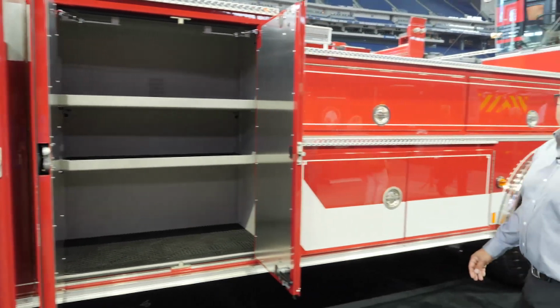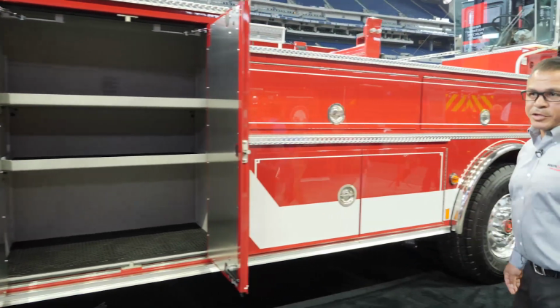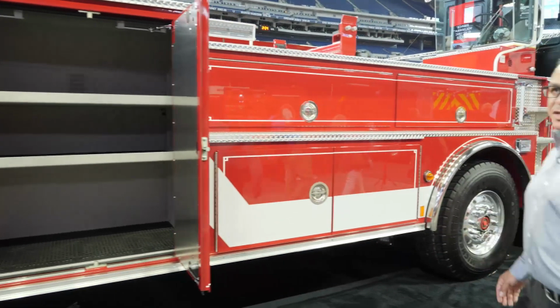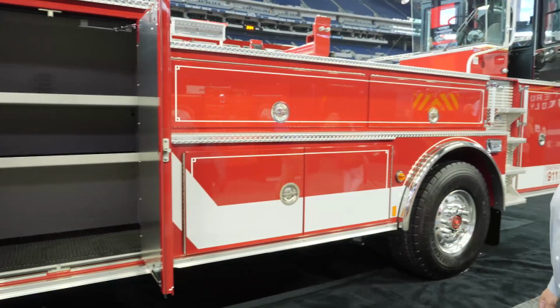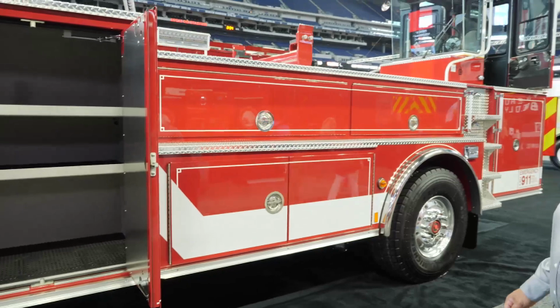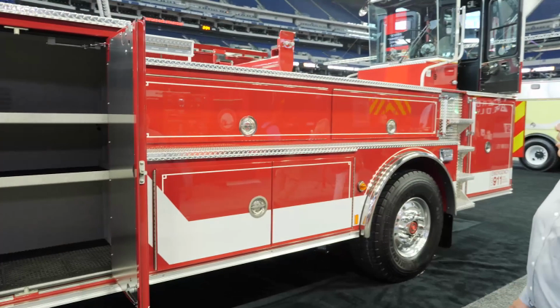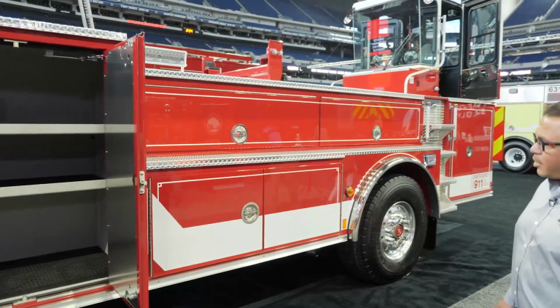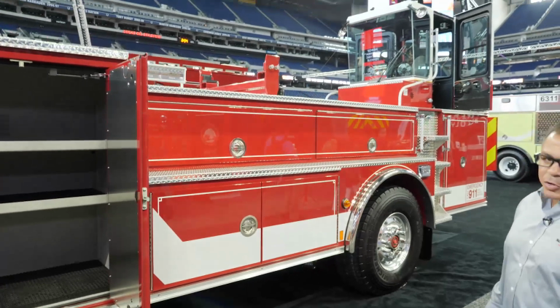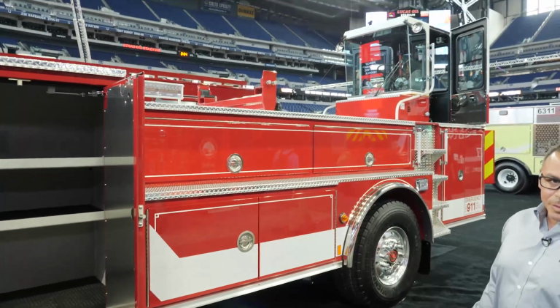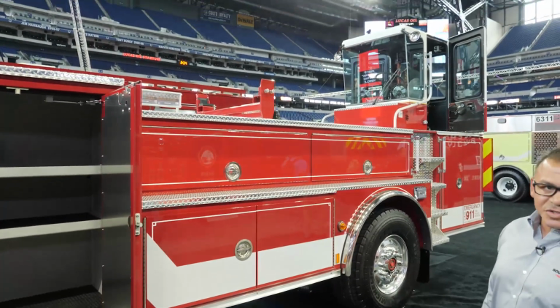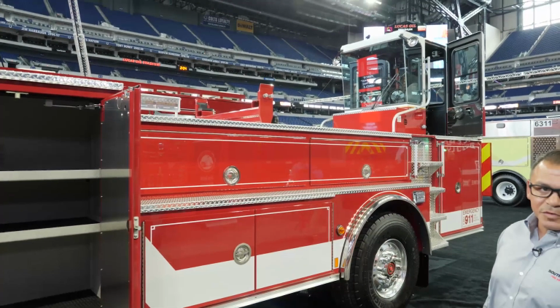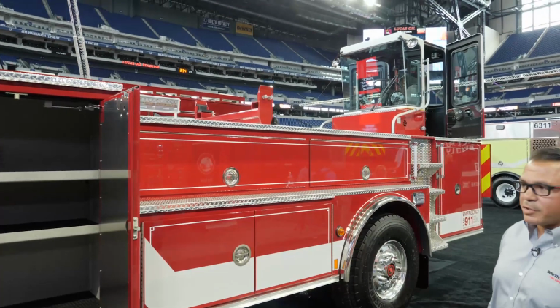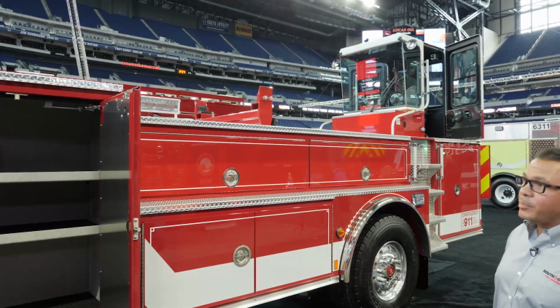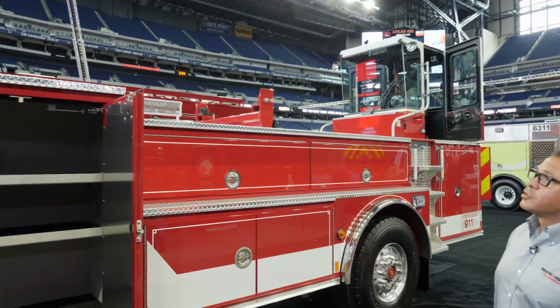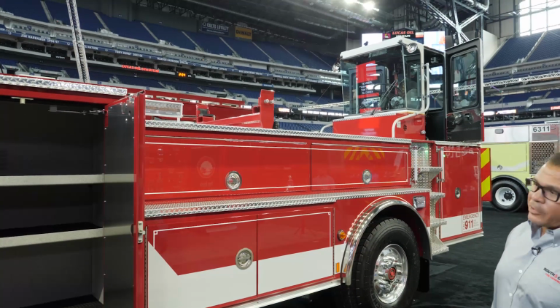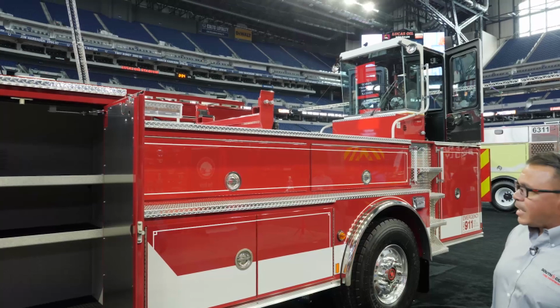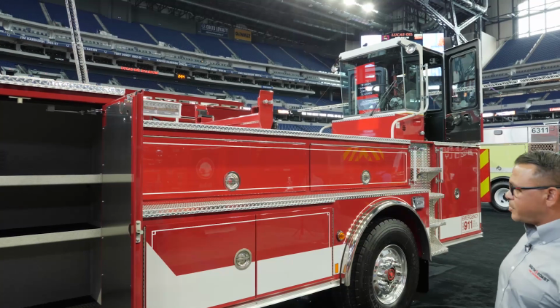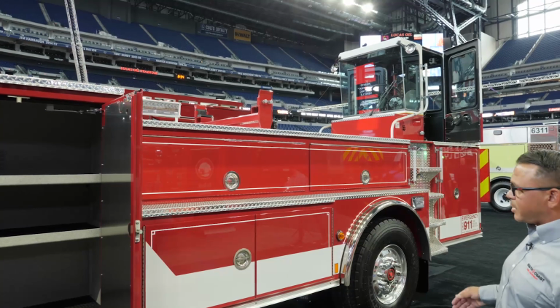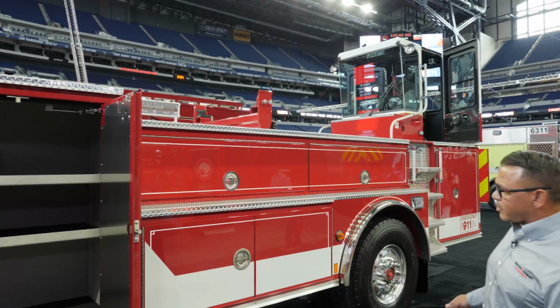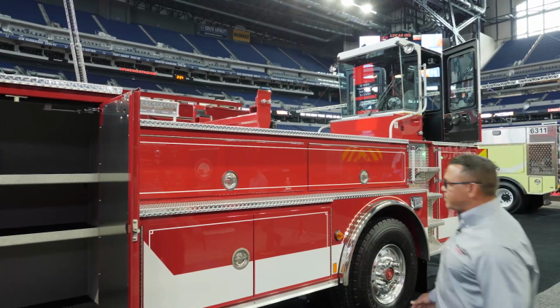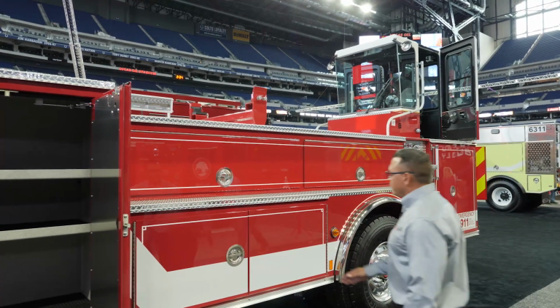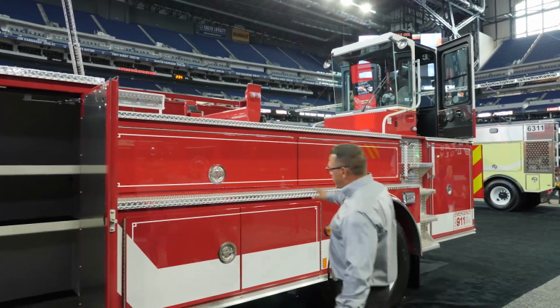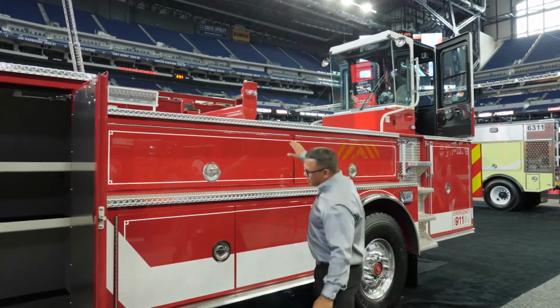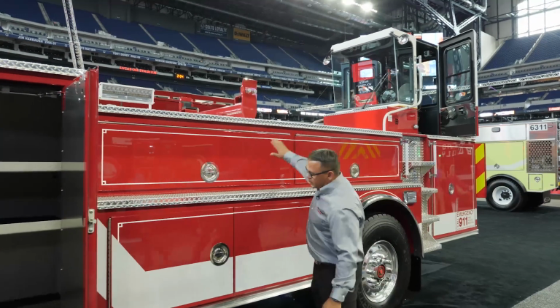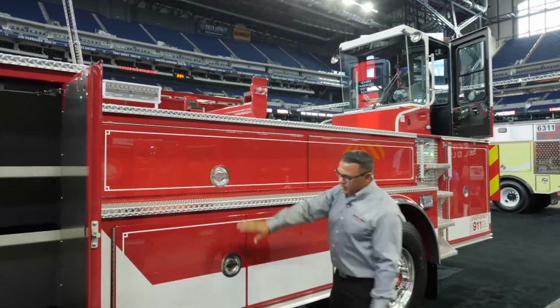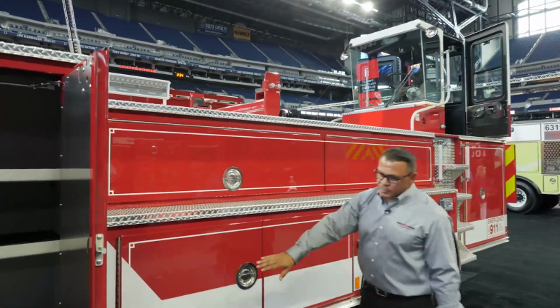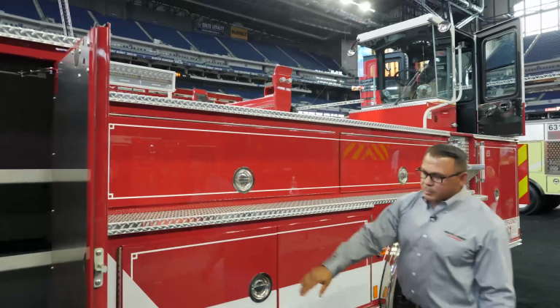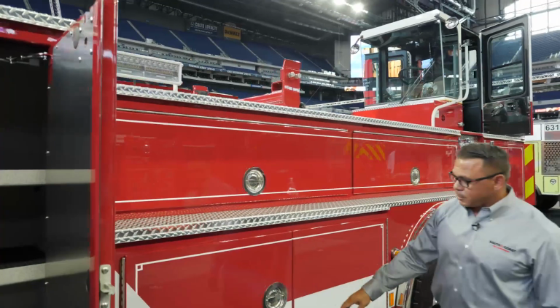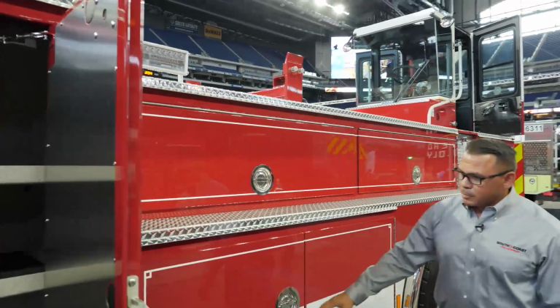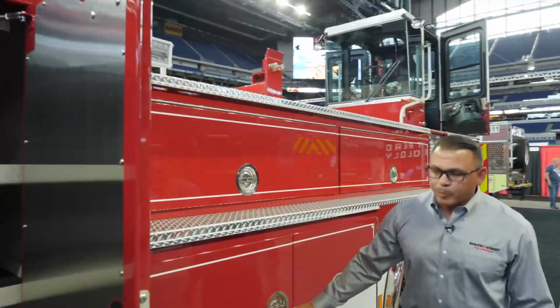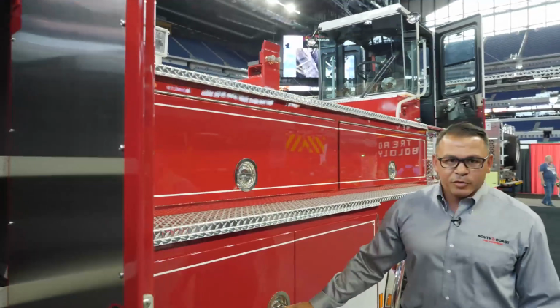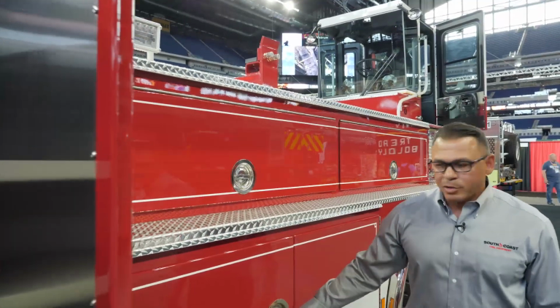The rear tiller section is inset on the upper portion for better visibility from the tiller cab. So when the aerial is down and they're sitting inside the tiller cab, you can see much better at this angle for better maneuverability.